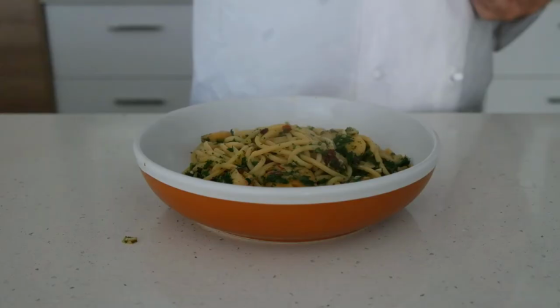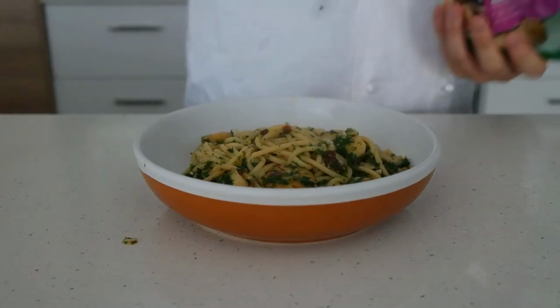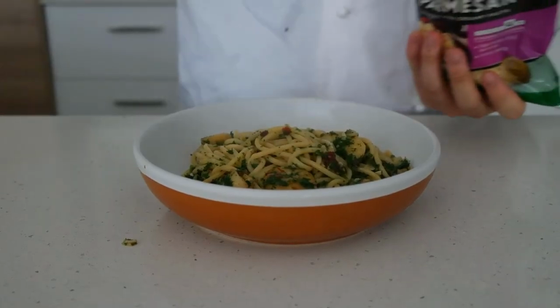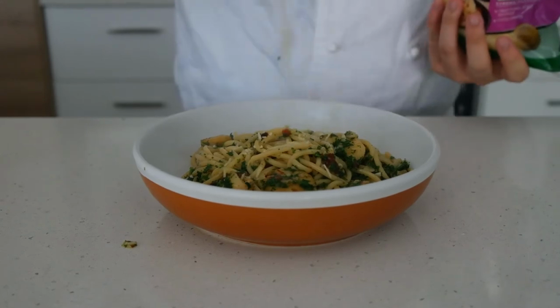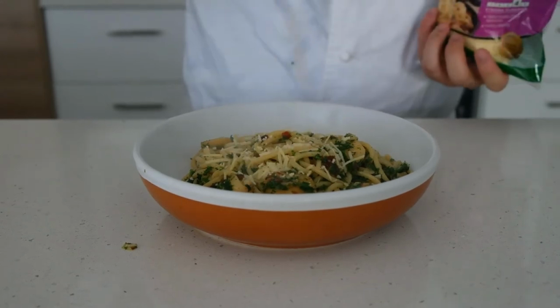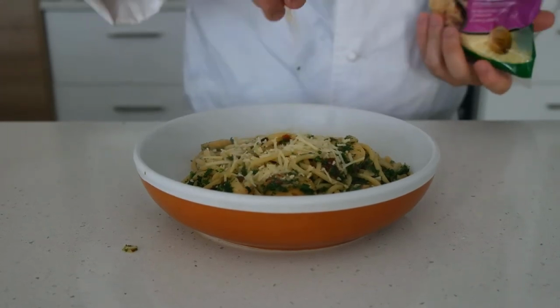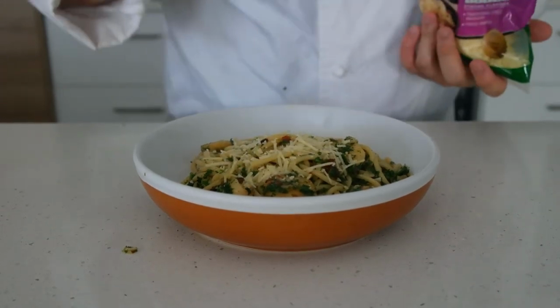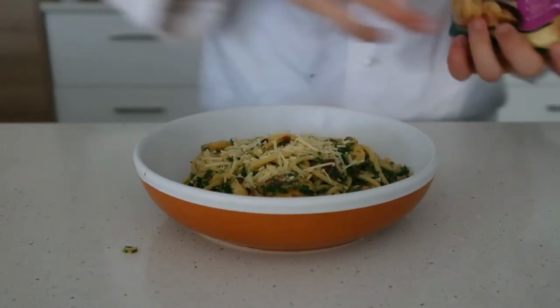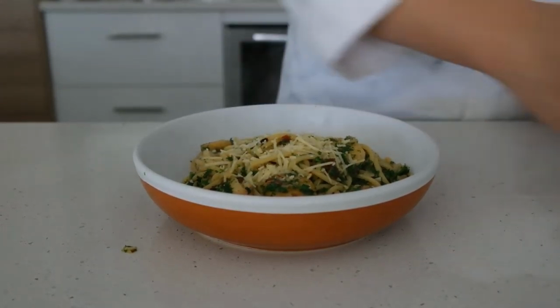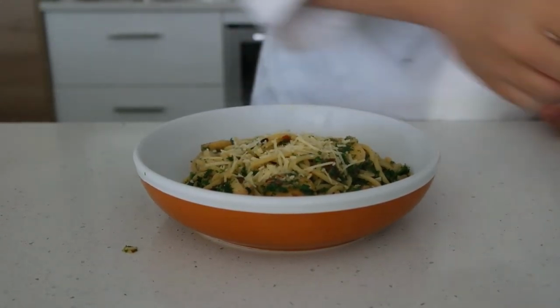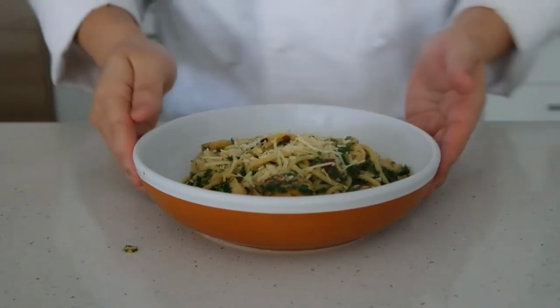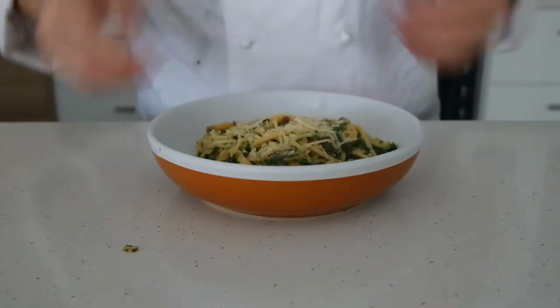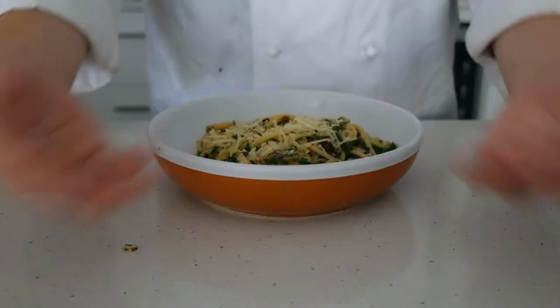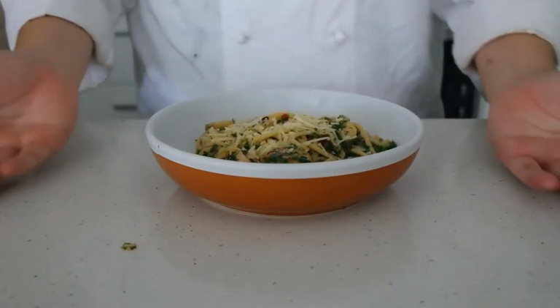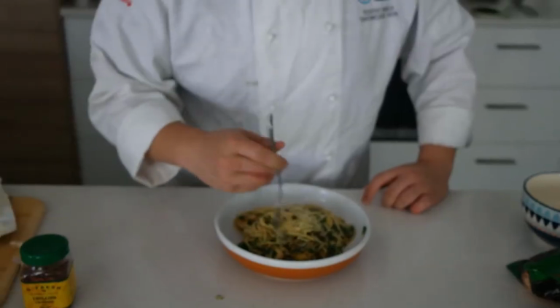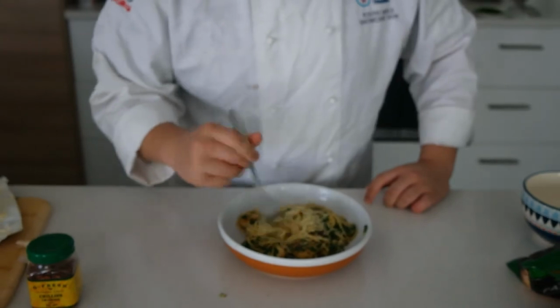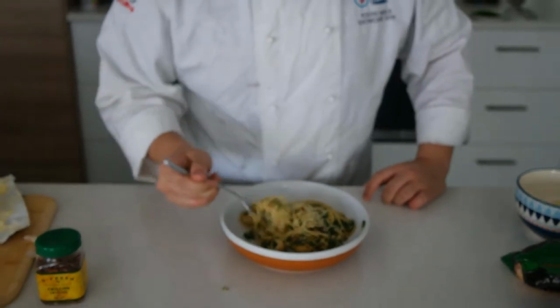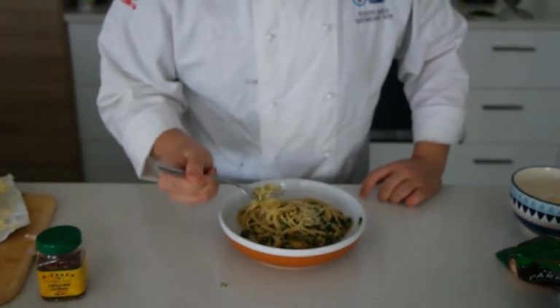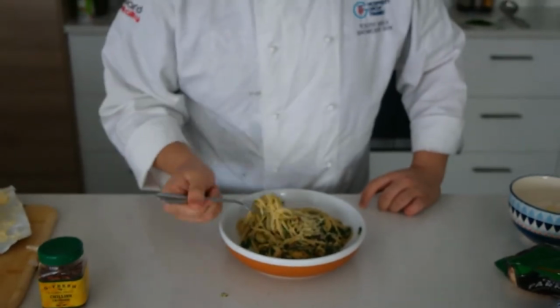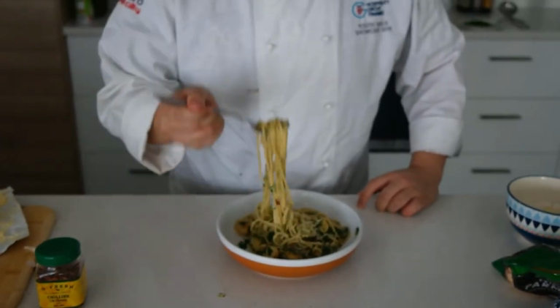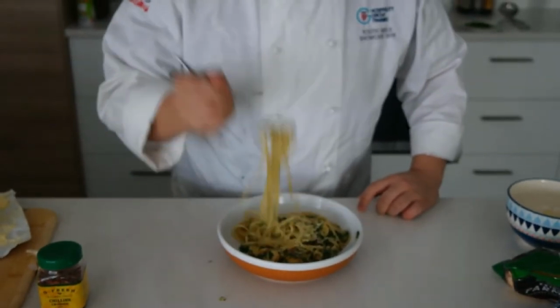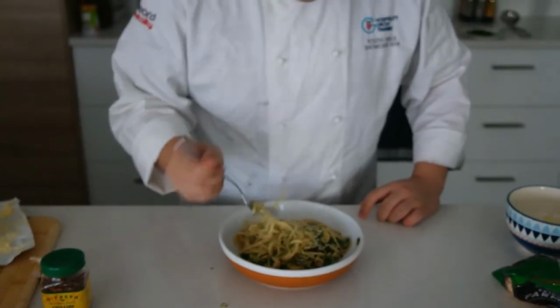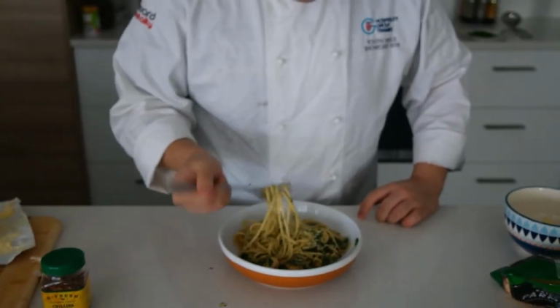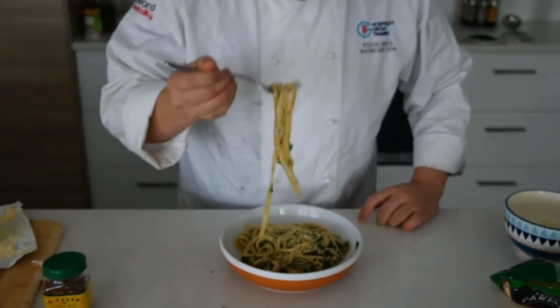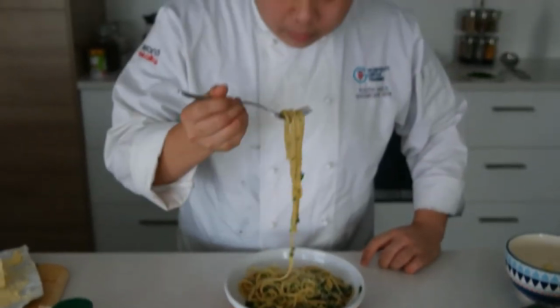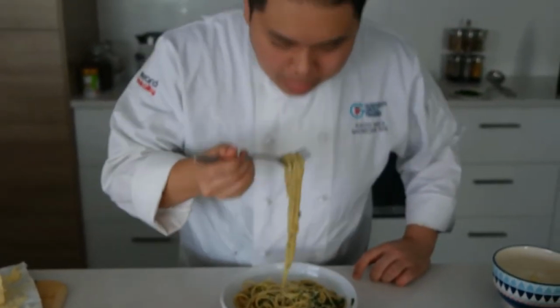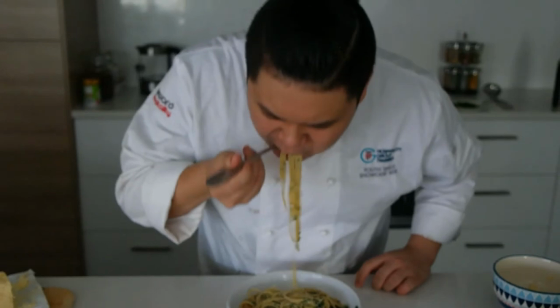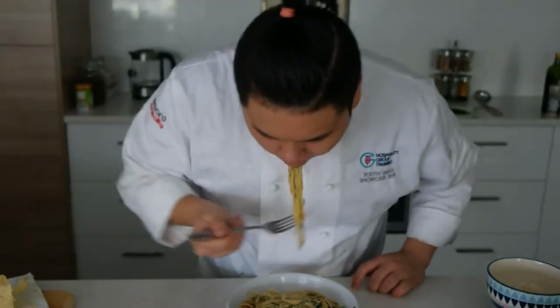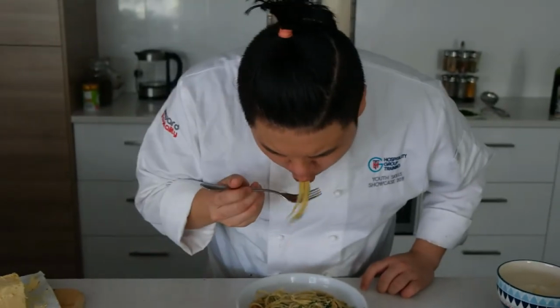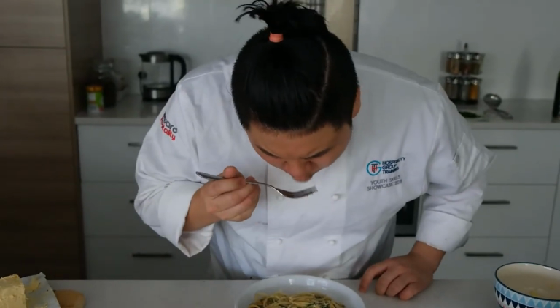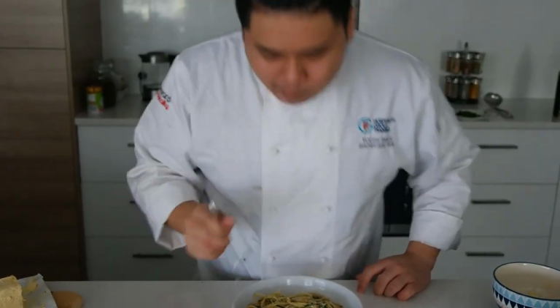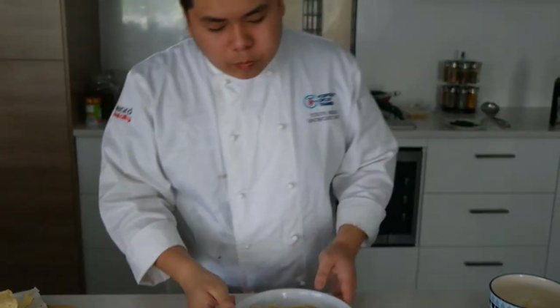At the final stage you can add in your parmesan, and this is what your Aglio Olio should look like. That's quite delicious.